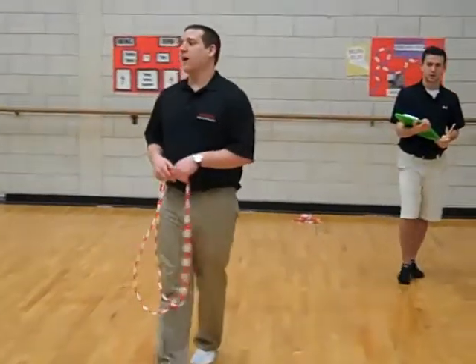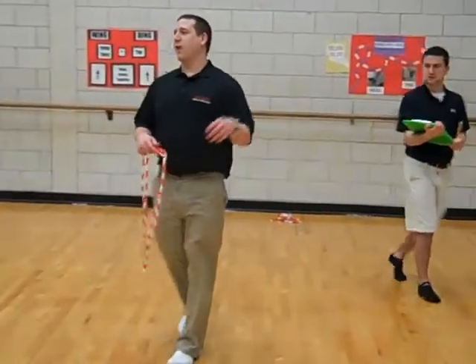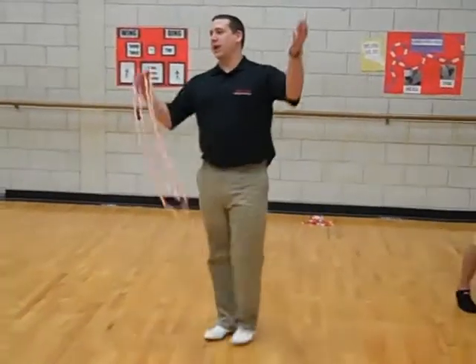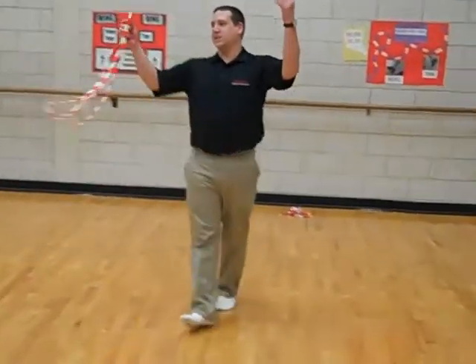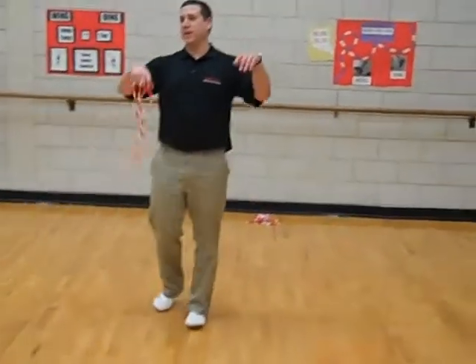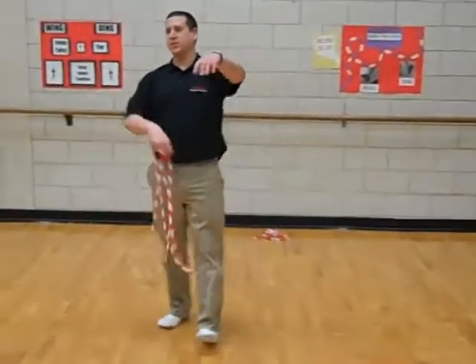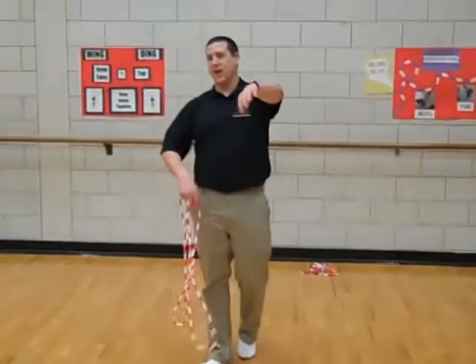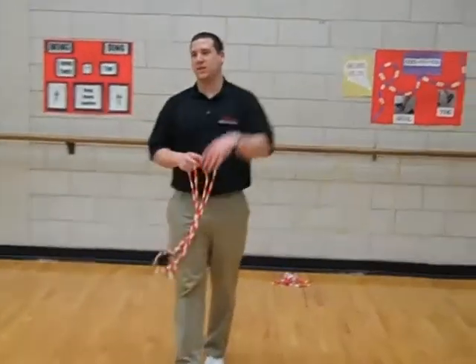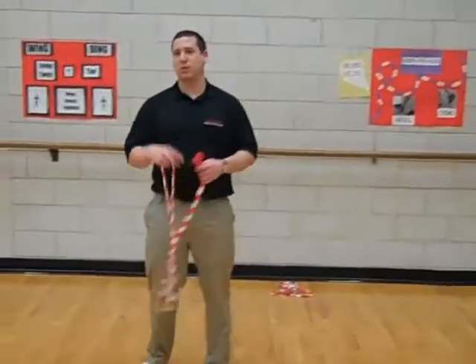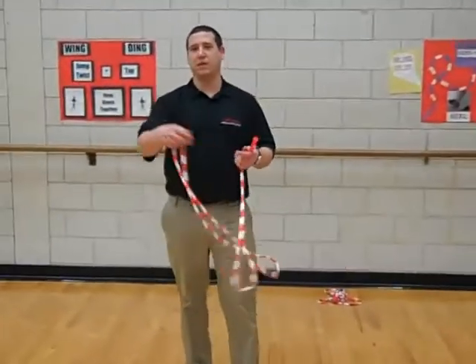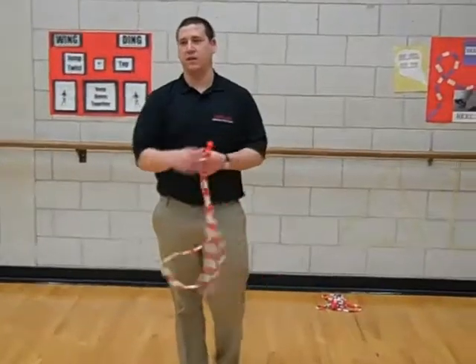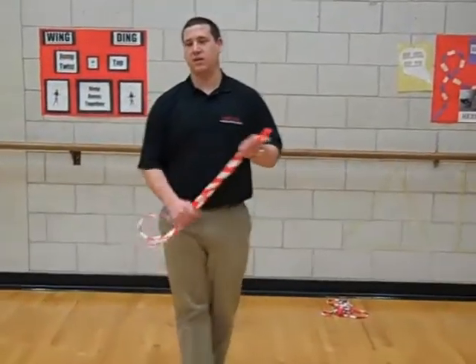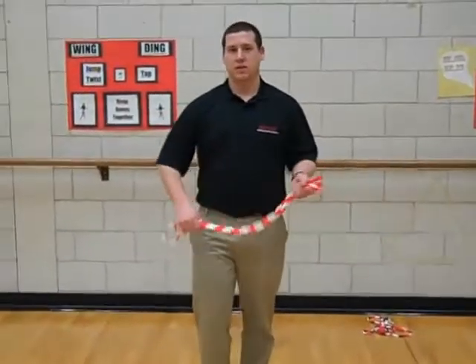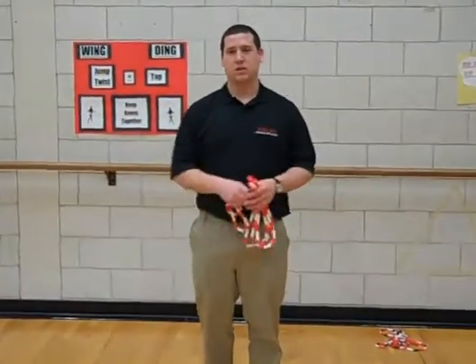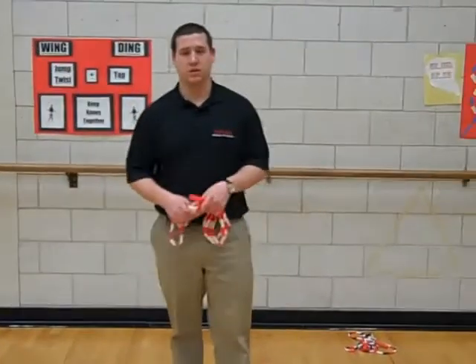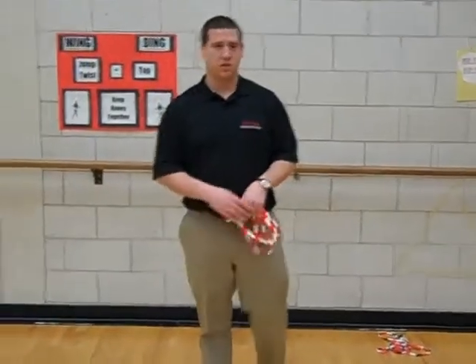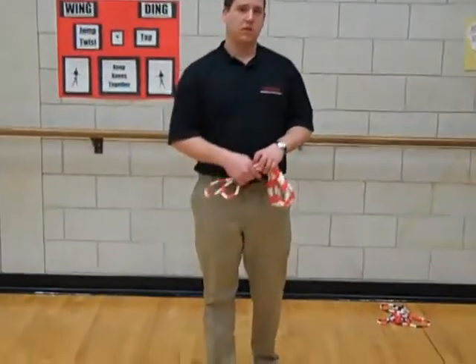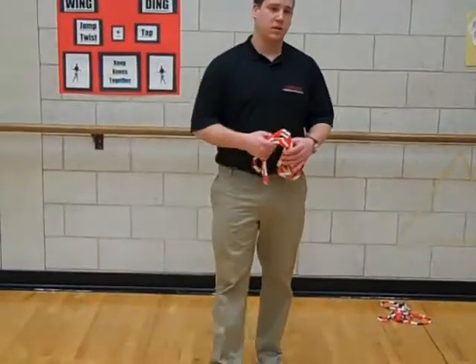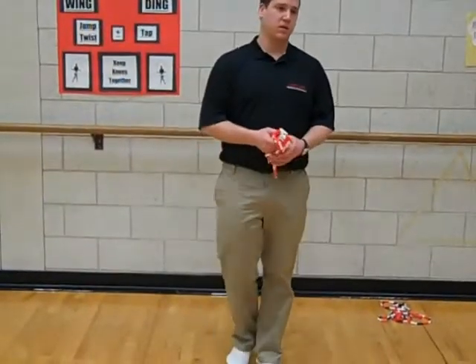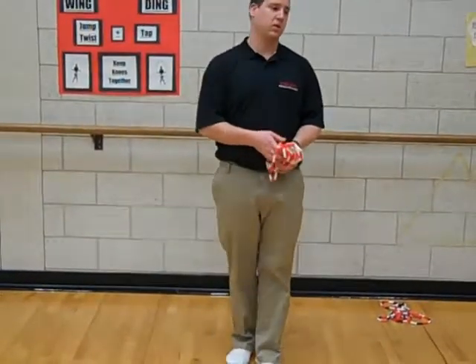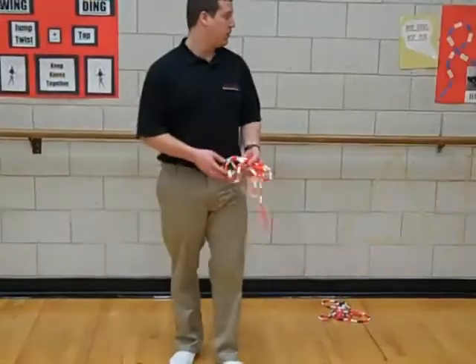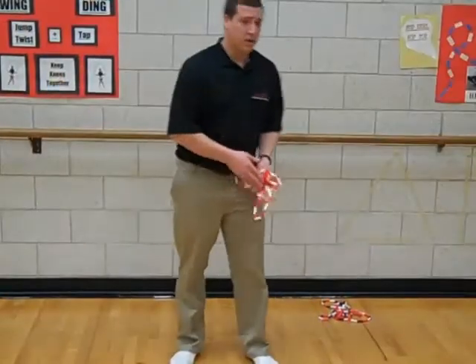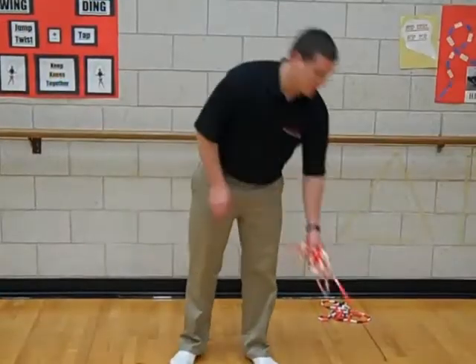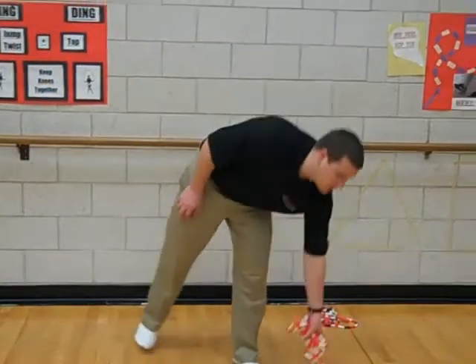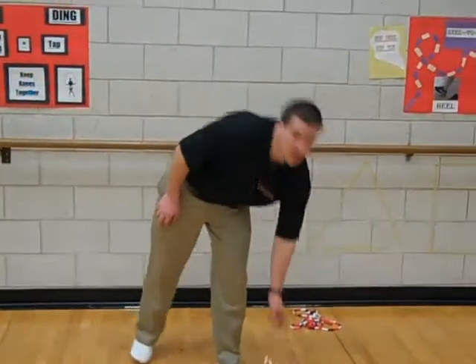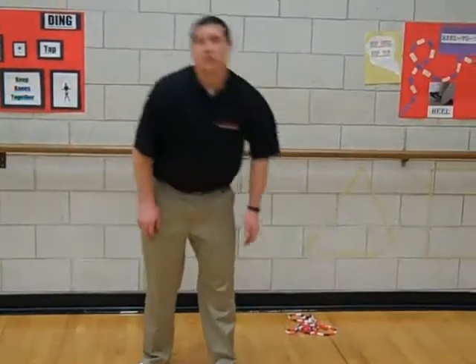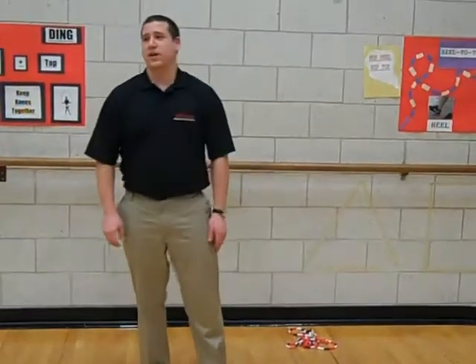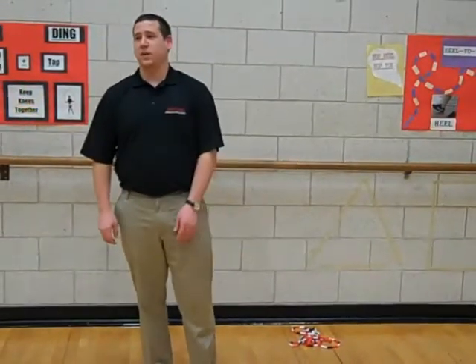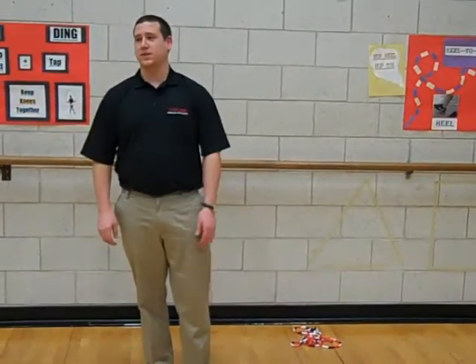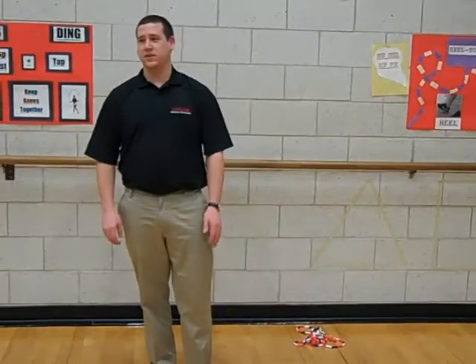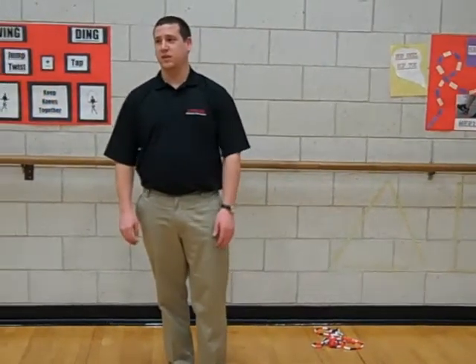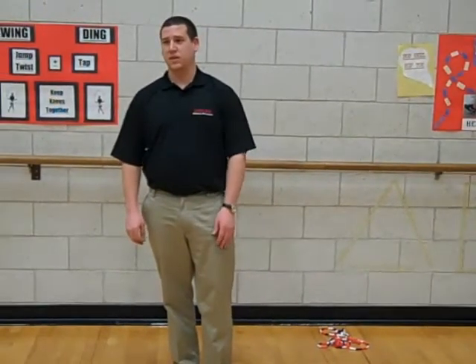Alright, everyone, bring it in. Let's go. Let's line up in two even lines, one behind the other. How's it going, everyone? You guys having a good day? Yes.